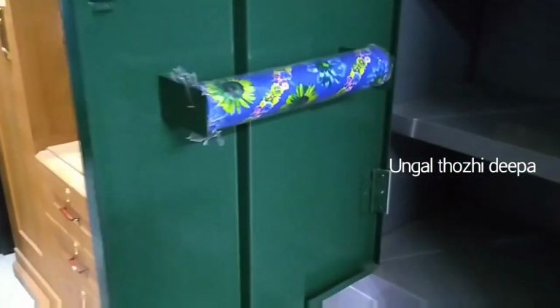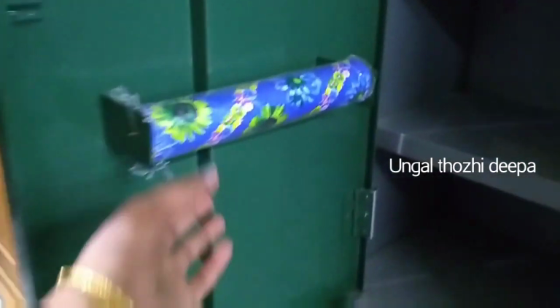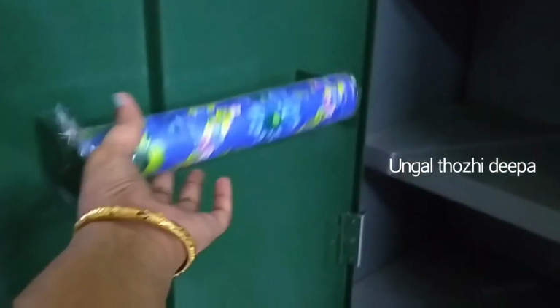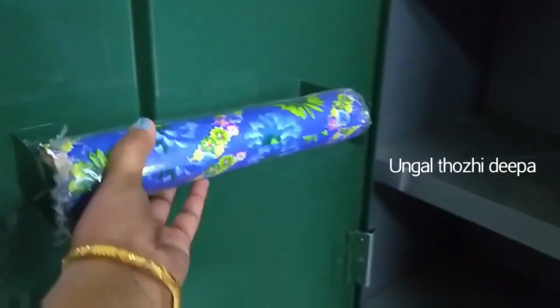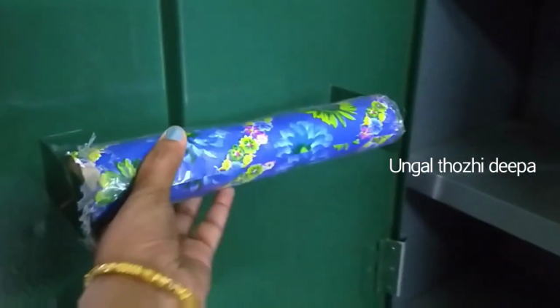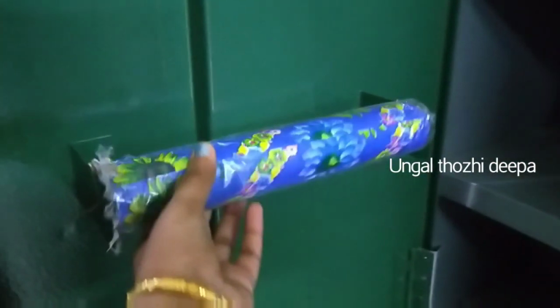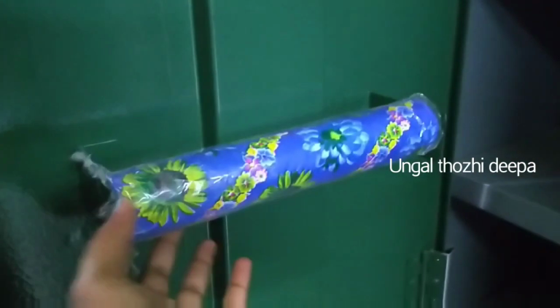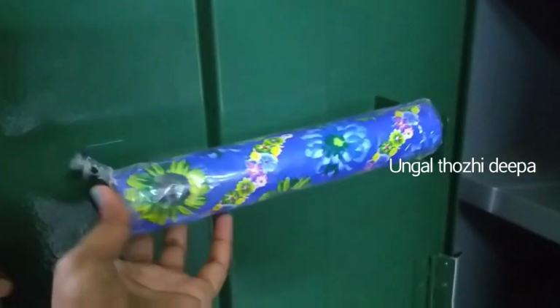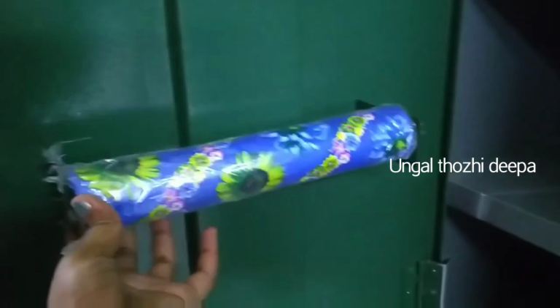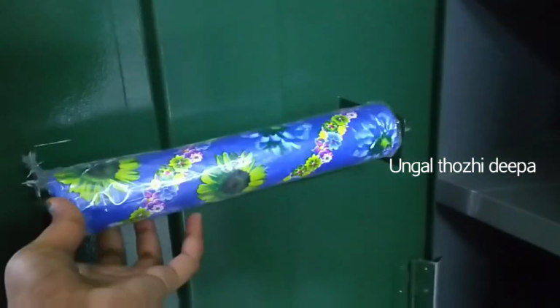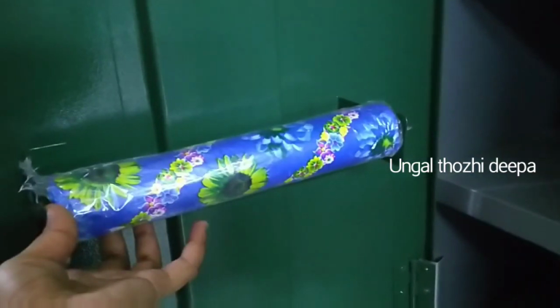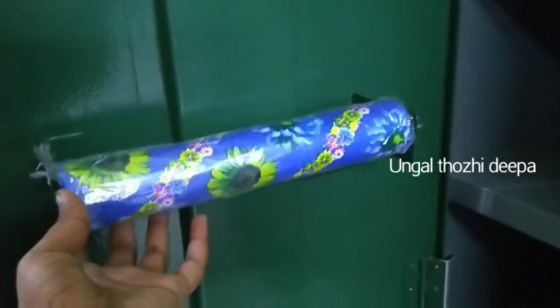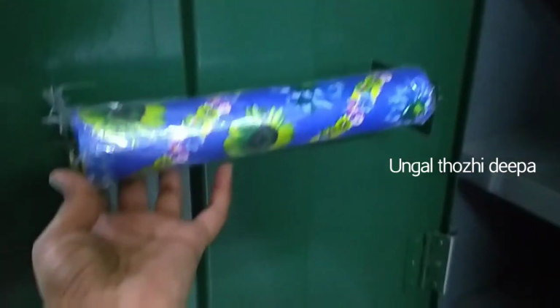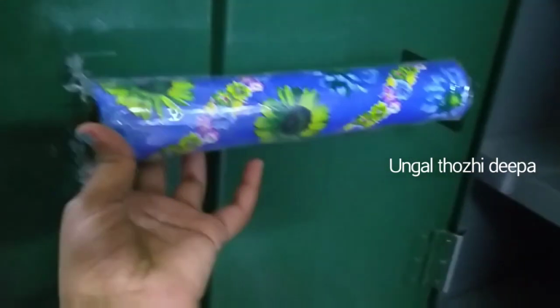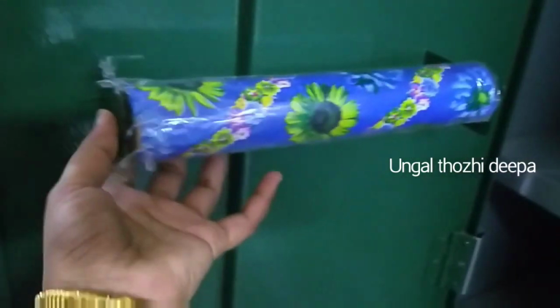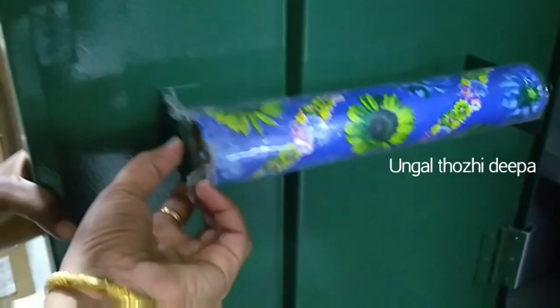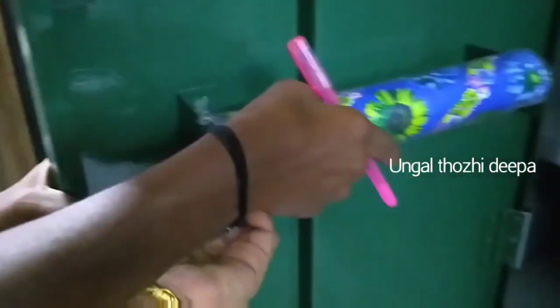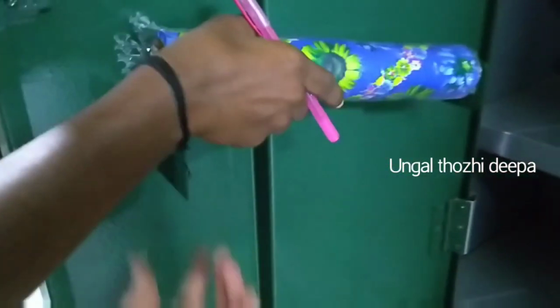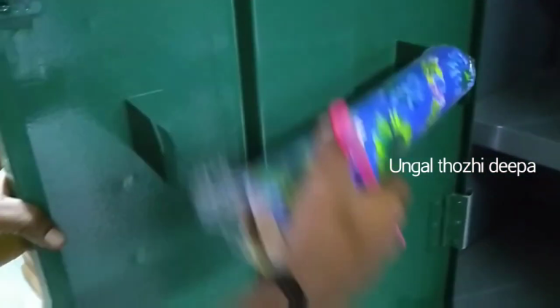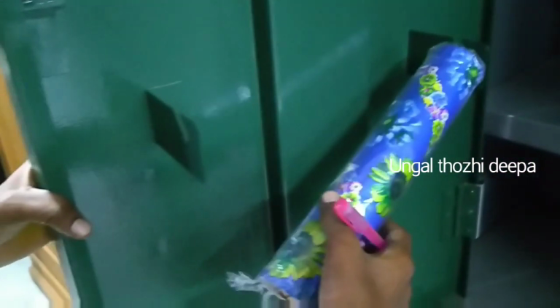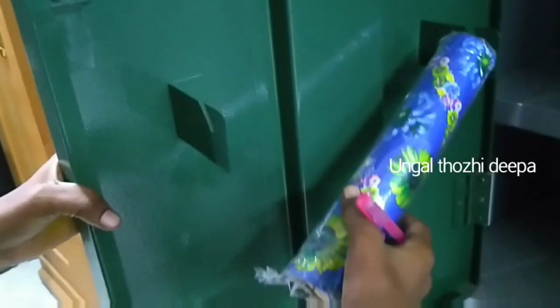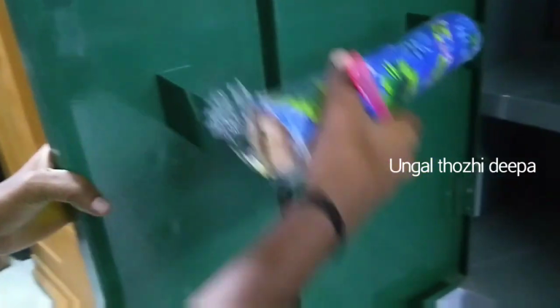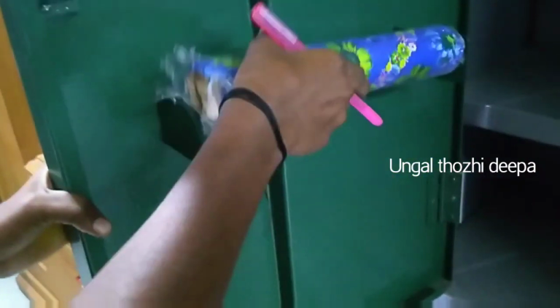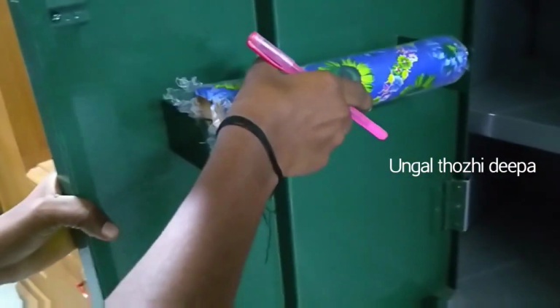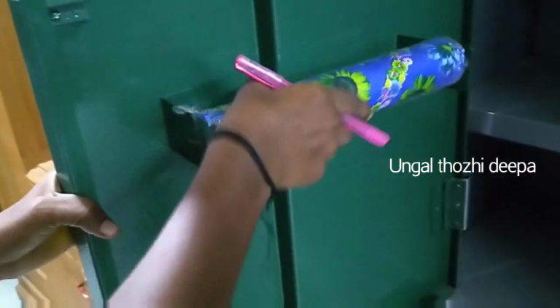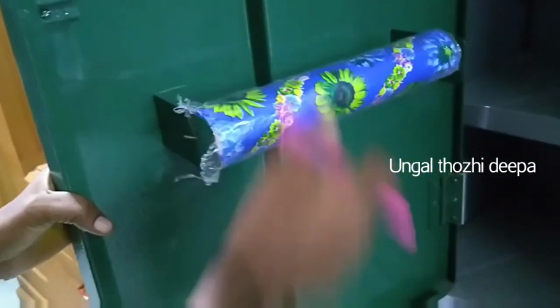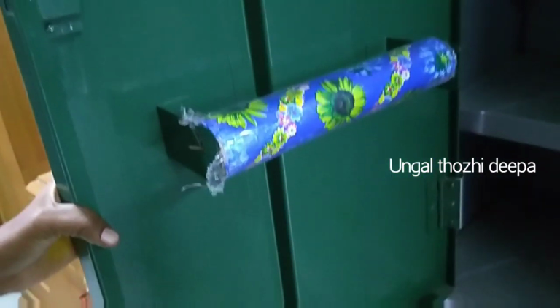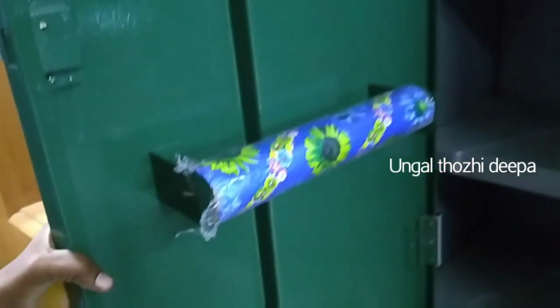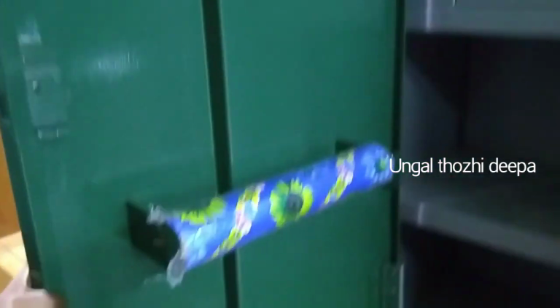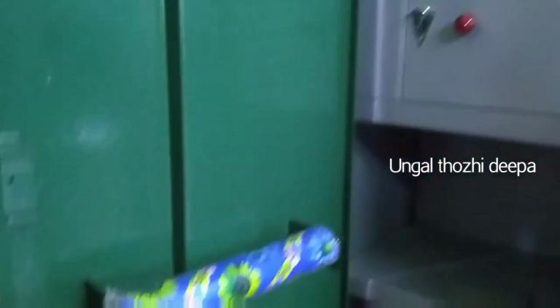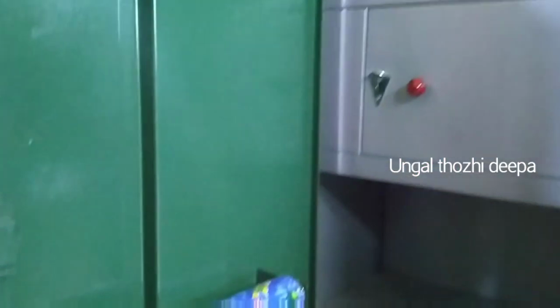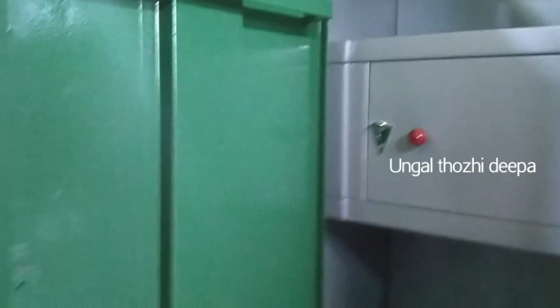If you want to store bangles, you can do this with the dressing table. If you want to make a dressing table, you will need to make the main bangles compartment.